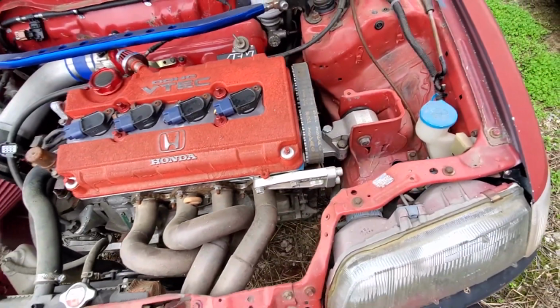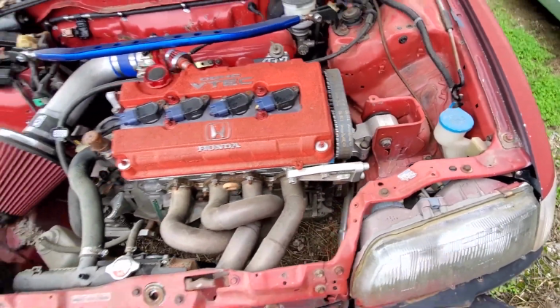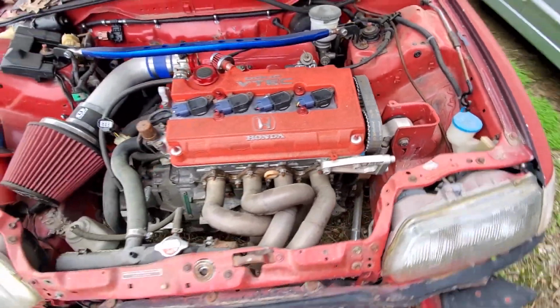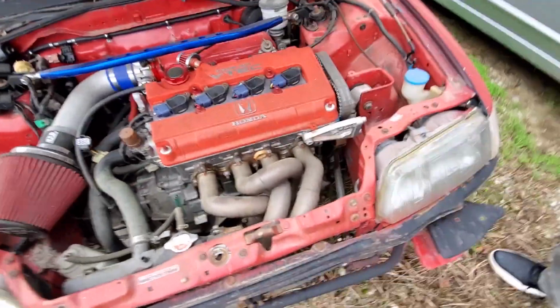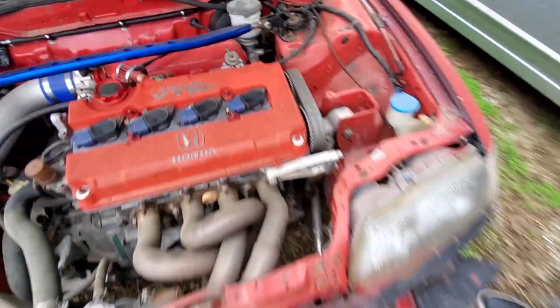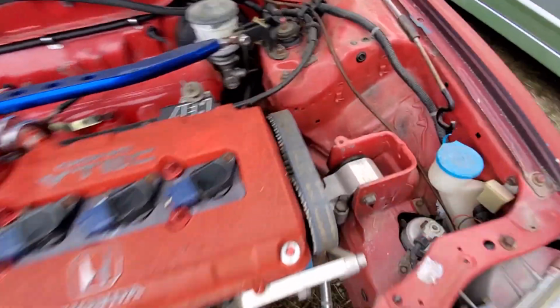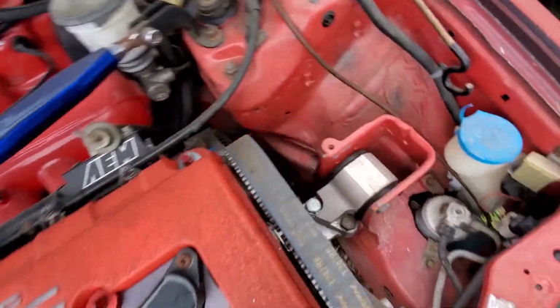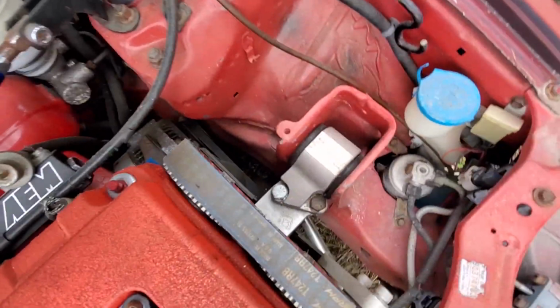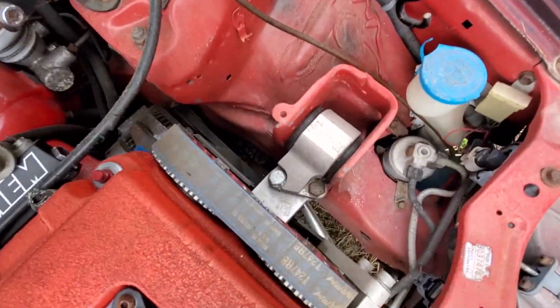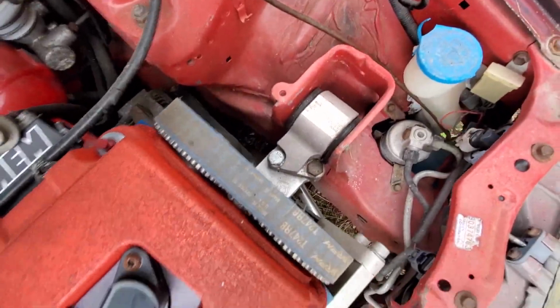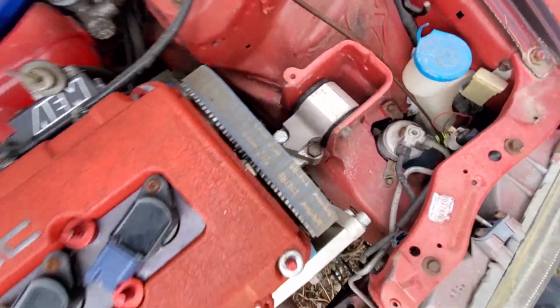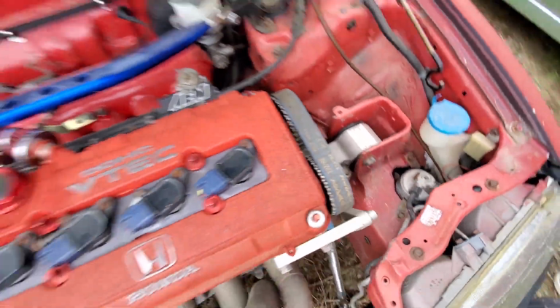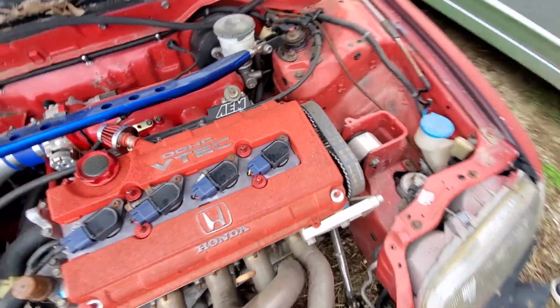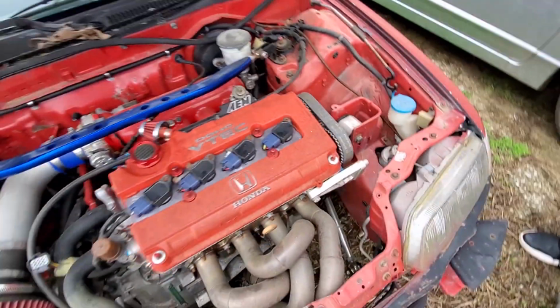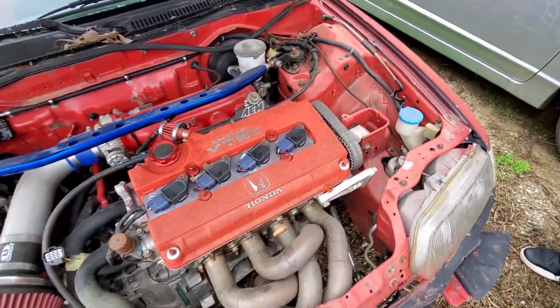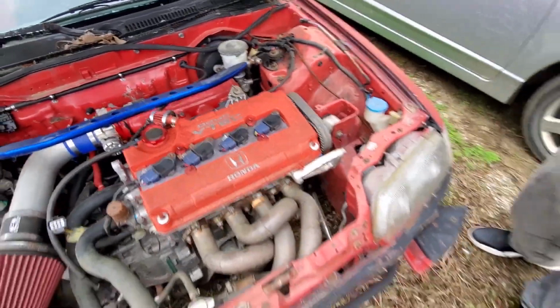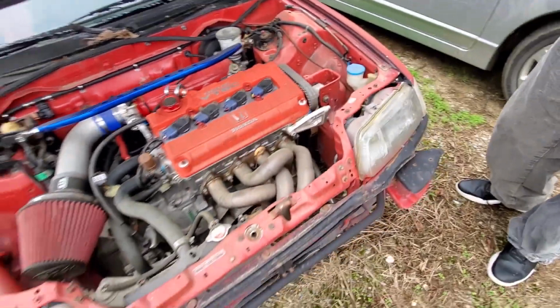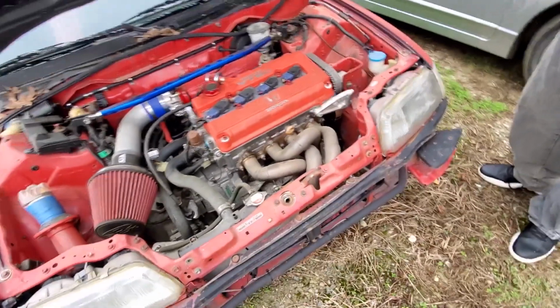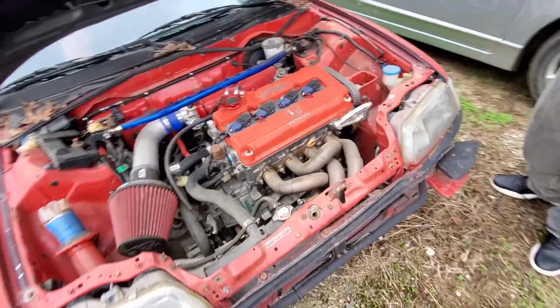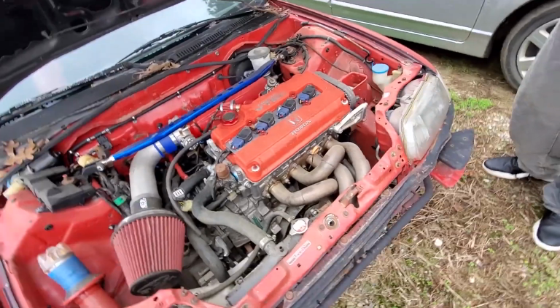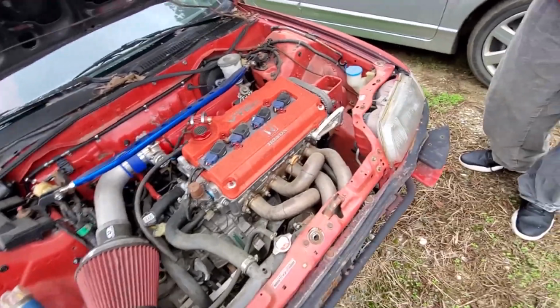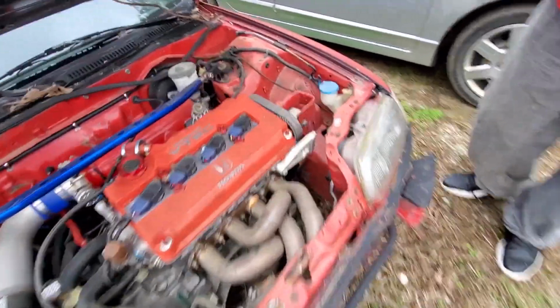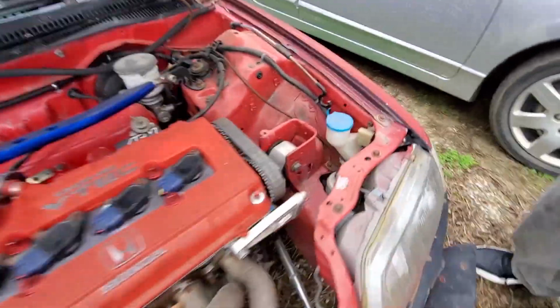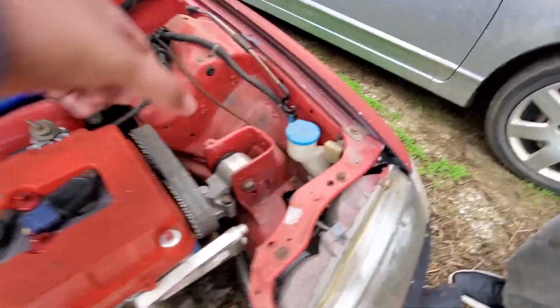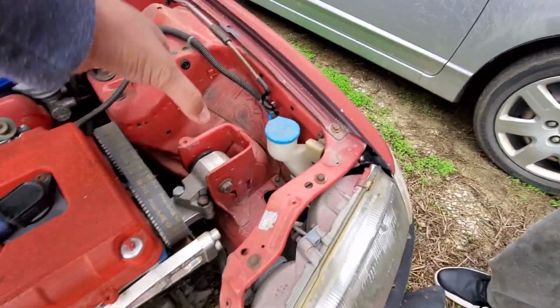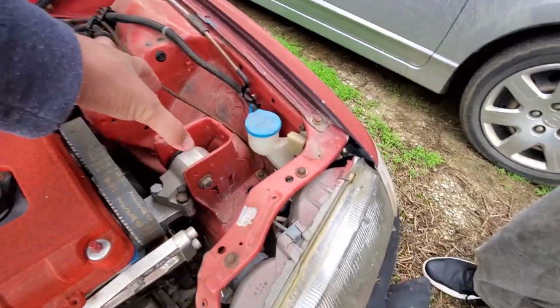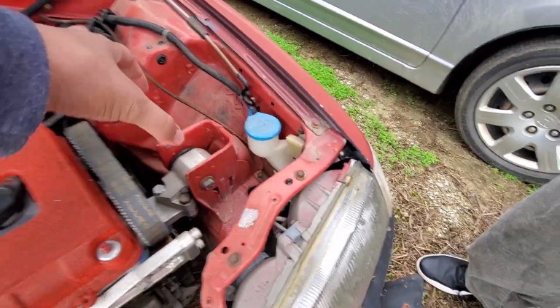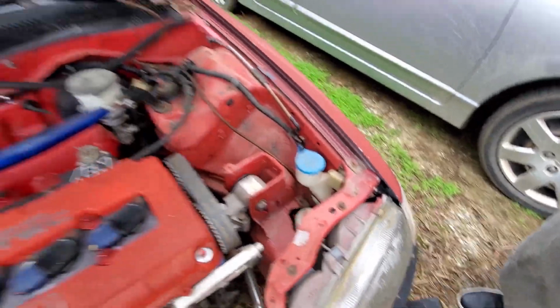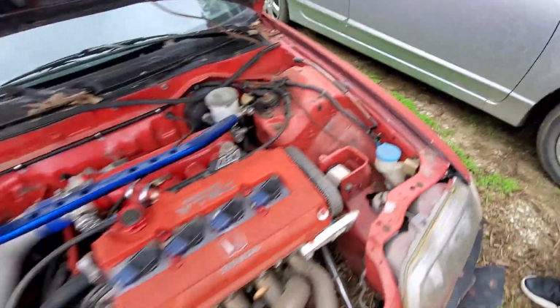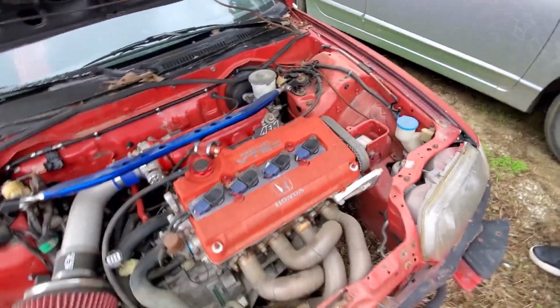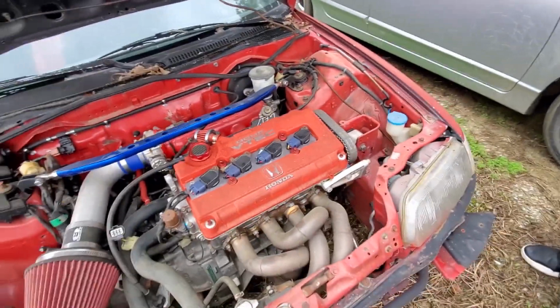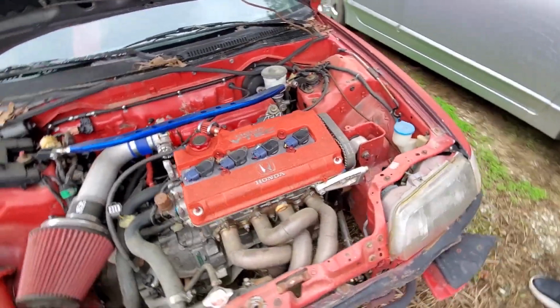That build is nice though. Damn, that's a skinny-ass motor, man. It's the CRX. Oh shit, that's what makes it that. On Nisha's car, the motor is almost as wide as the engine bay and stuff — that's a little skinny motor.